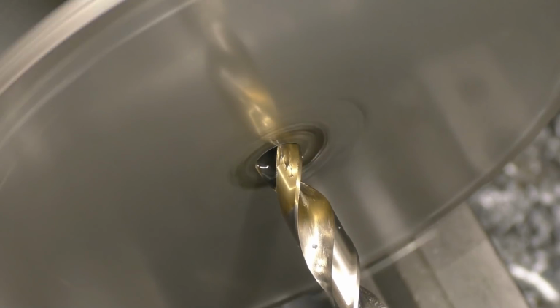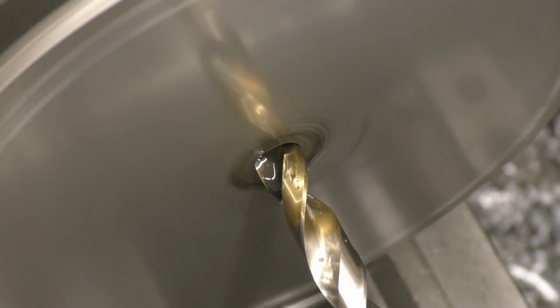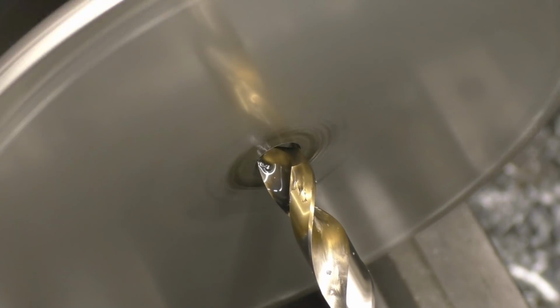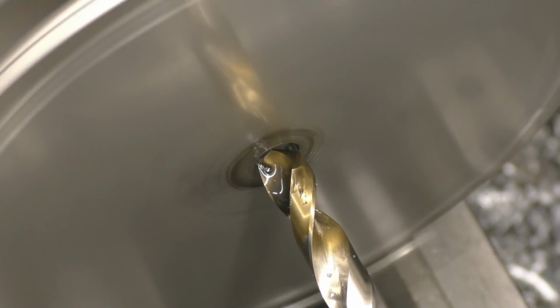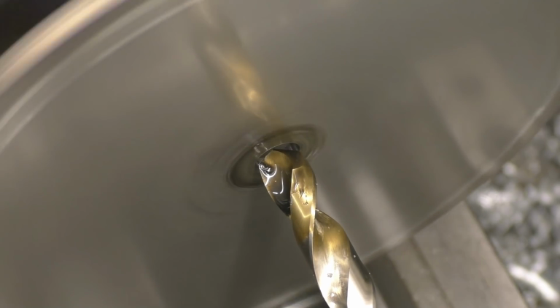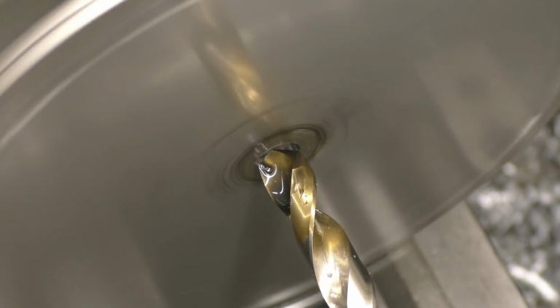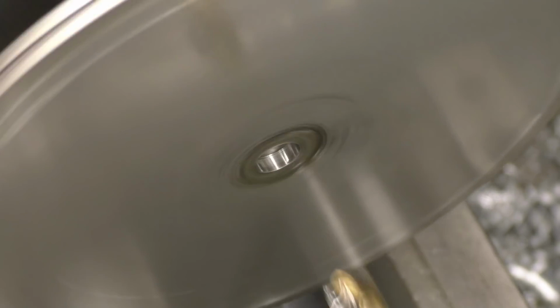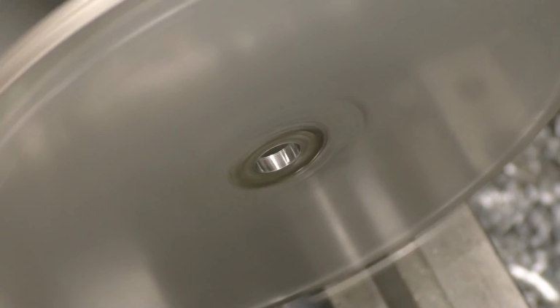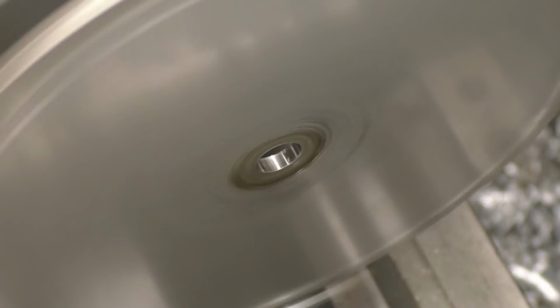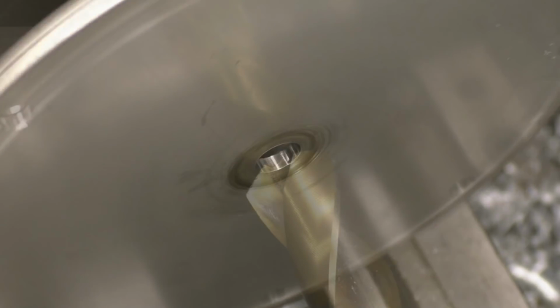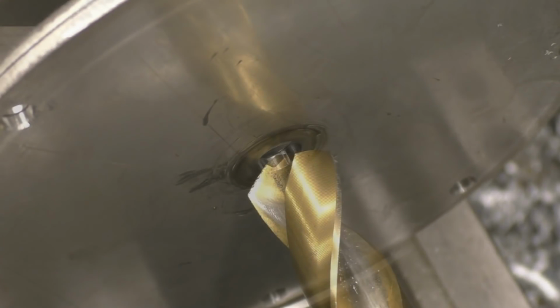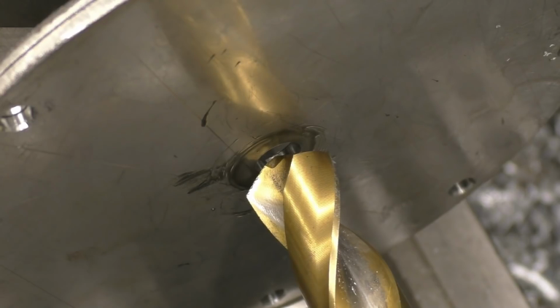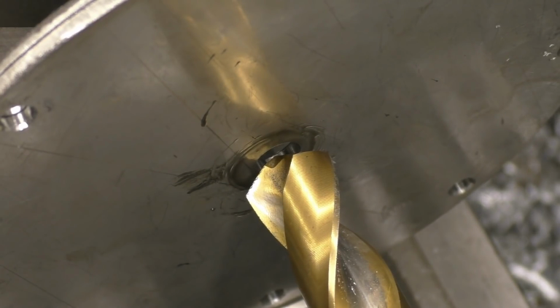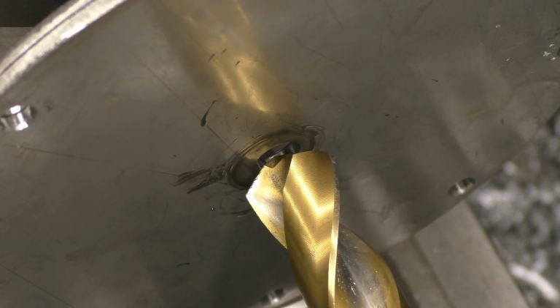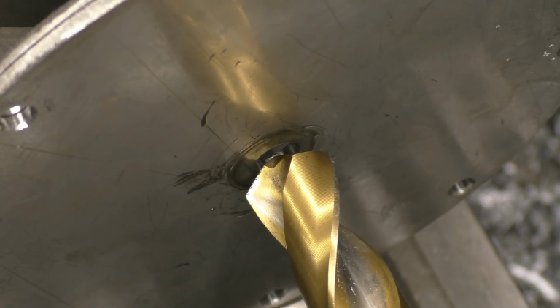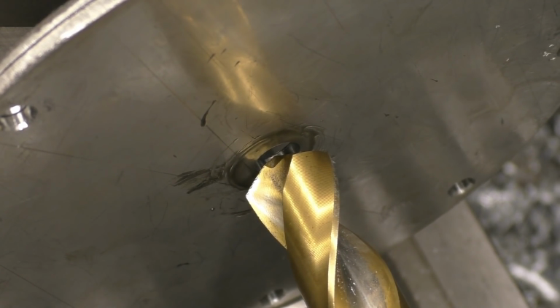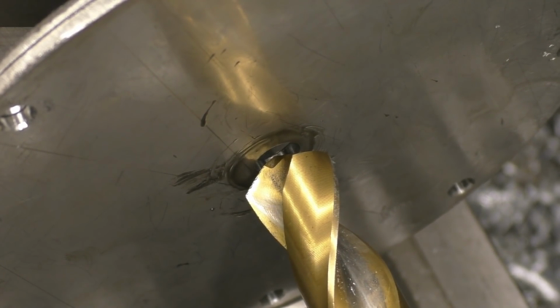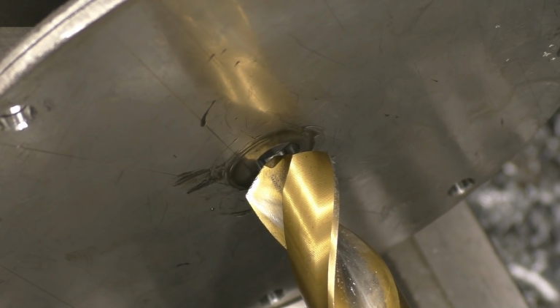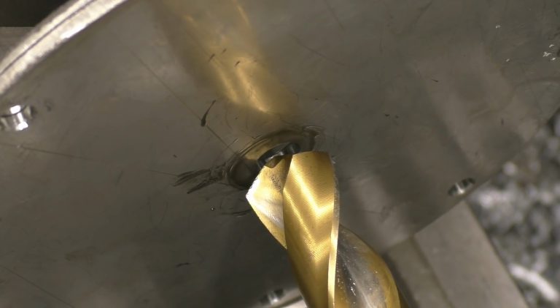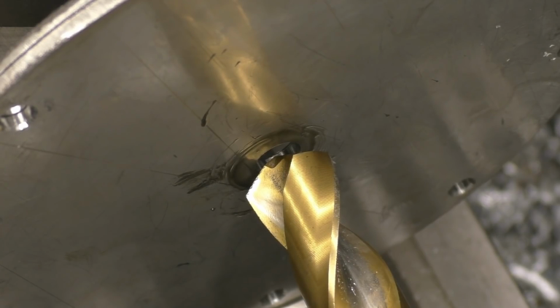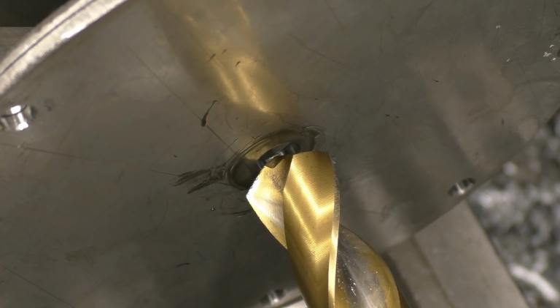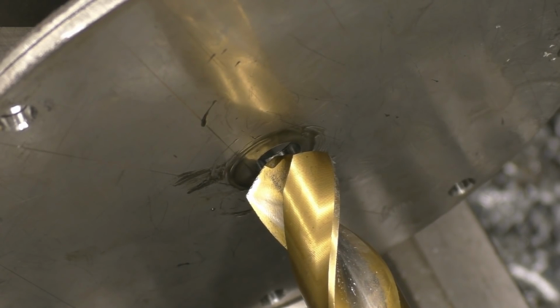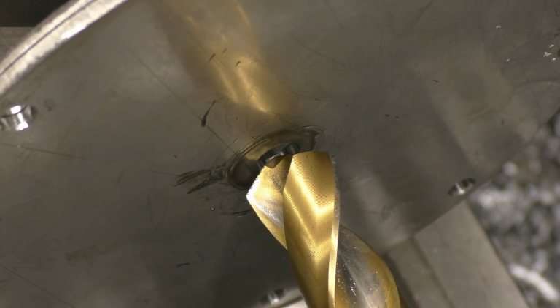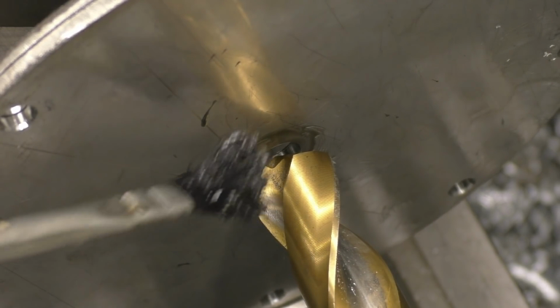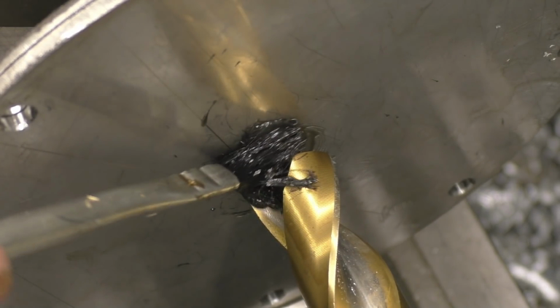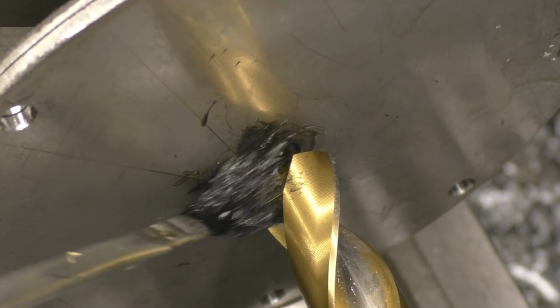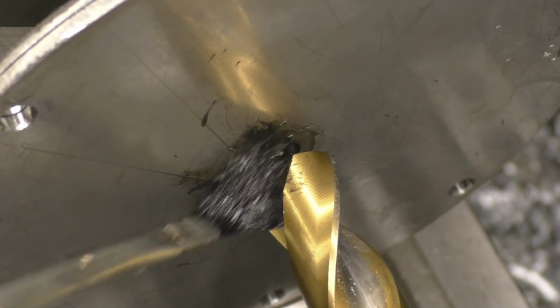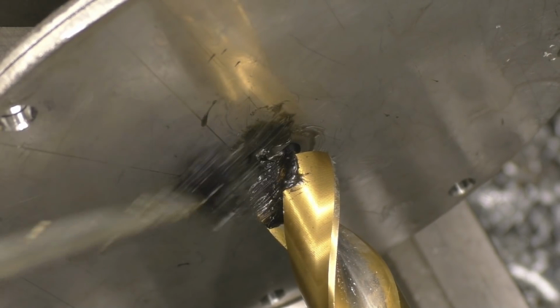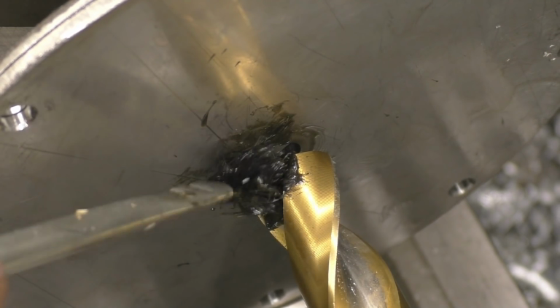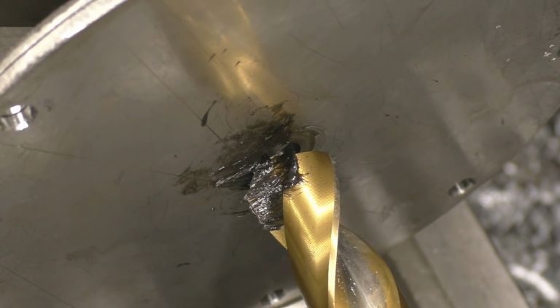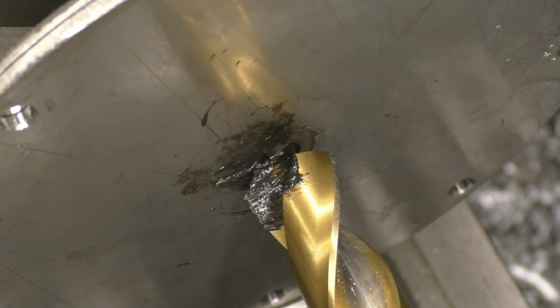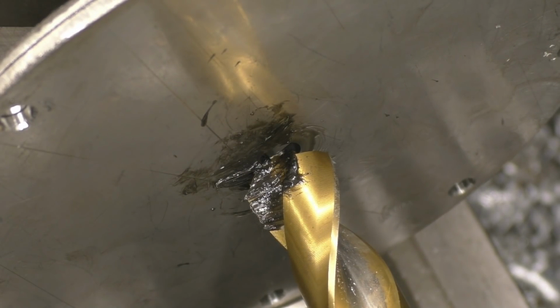It's quite painless, in fact that one's very painless. This is actually a 19.75mm drill so that's the hole size I'm going to get because I know it is a good drill.